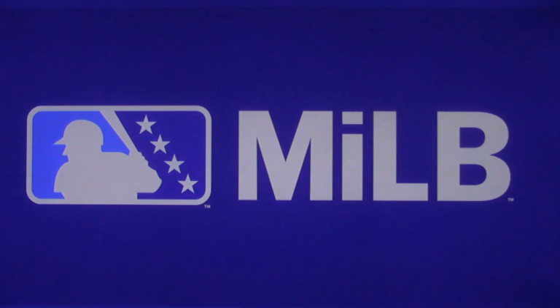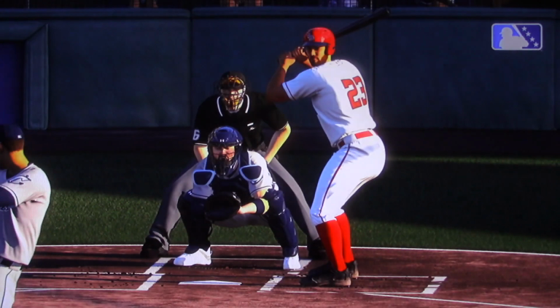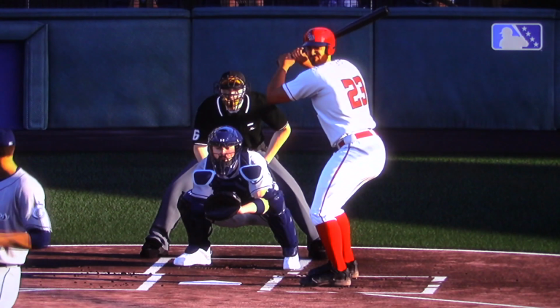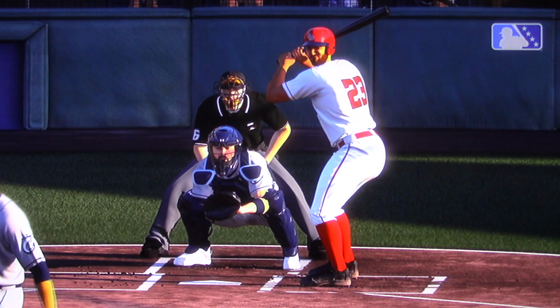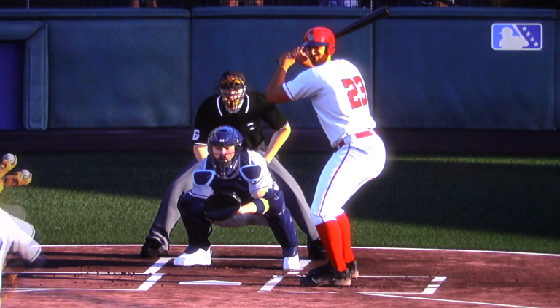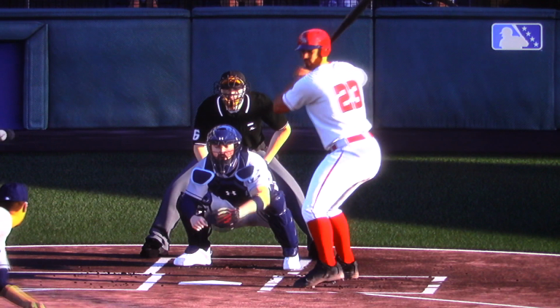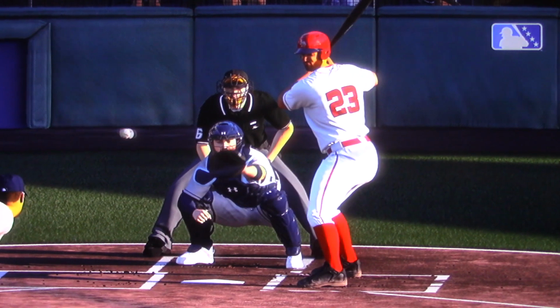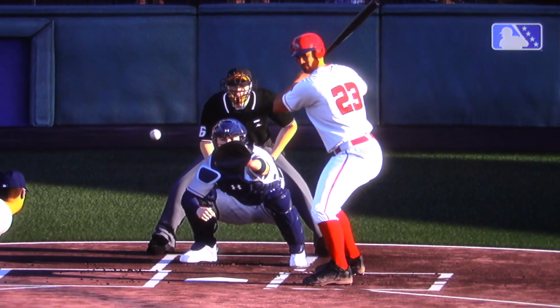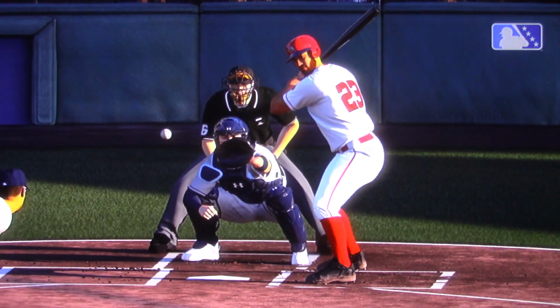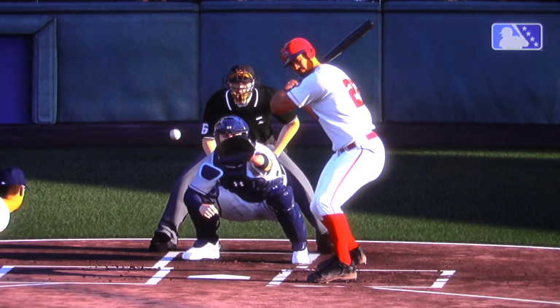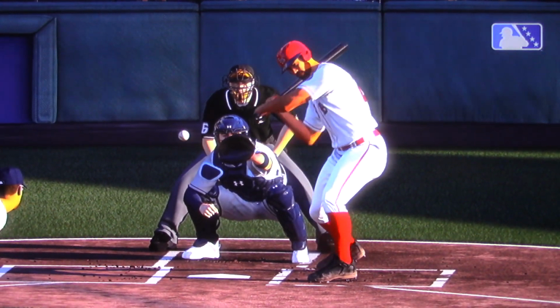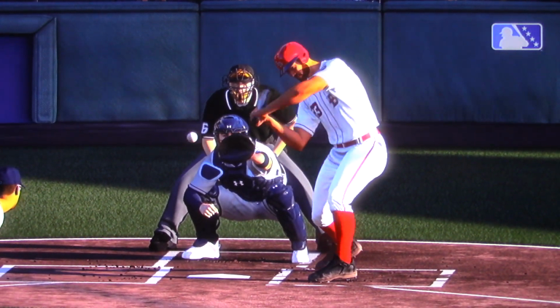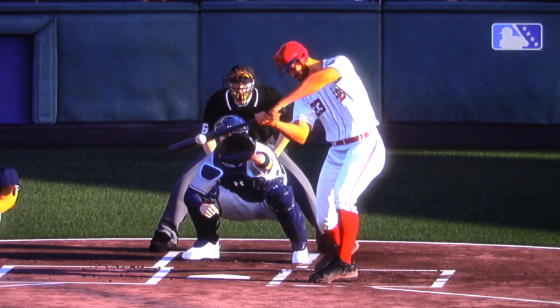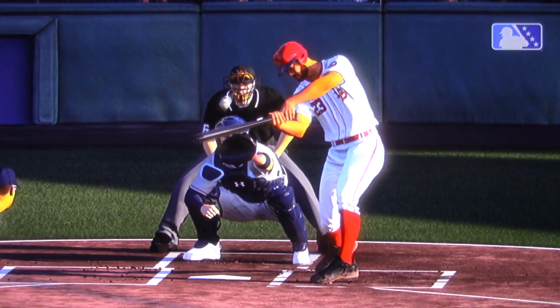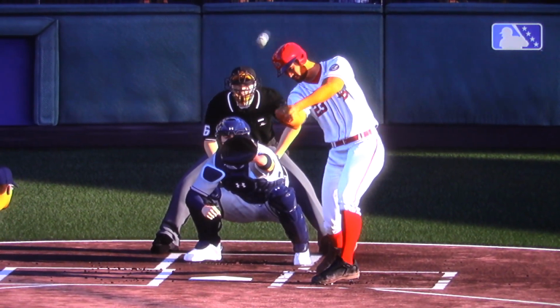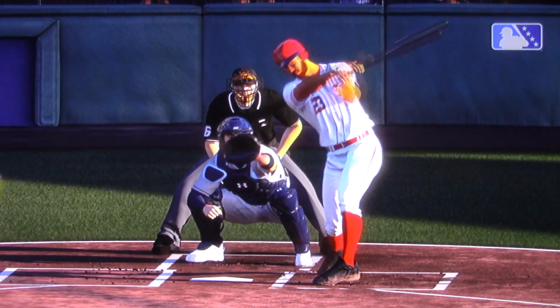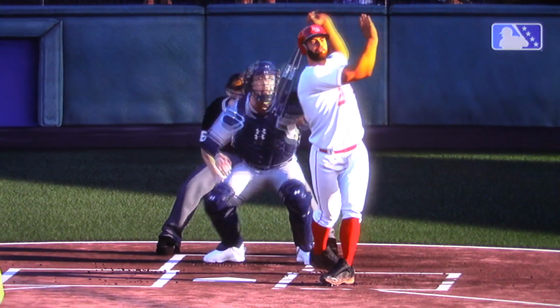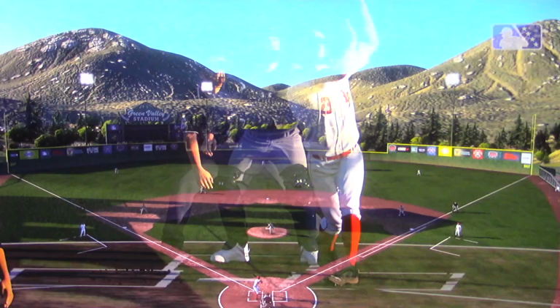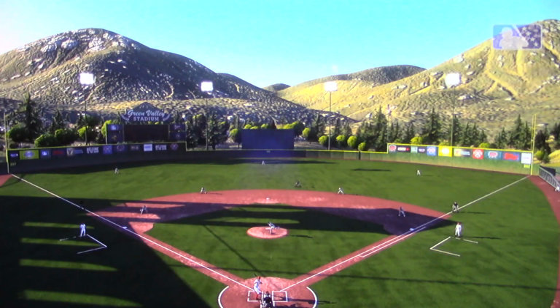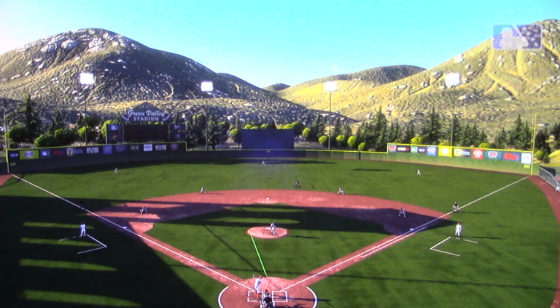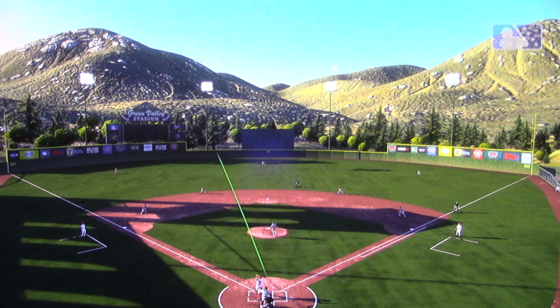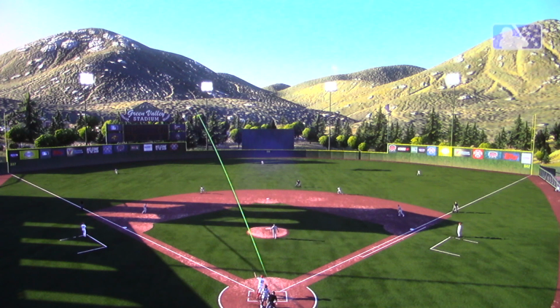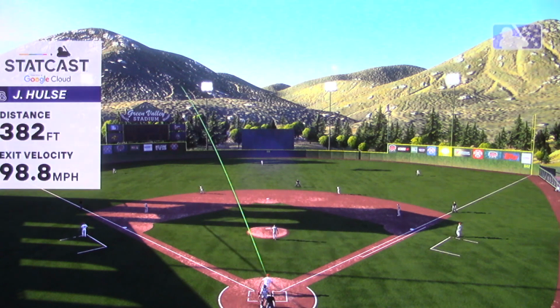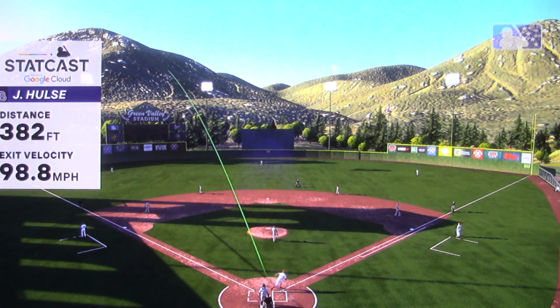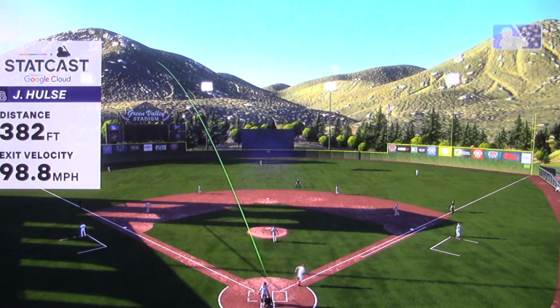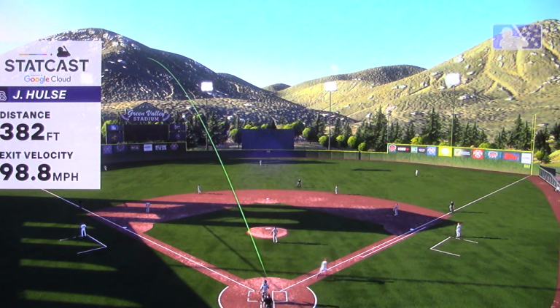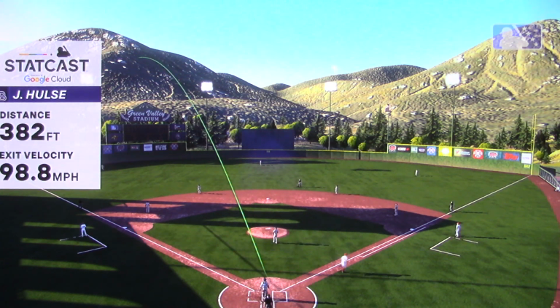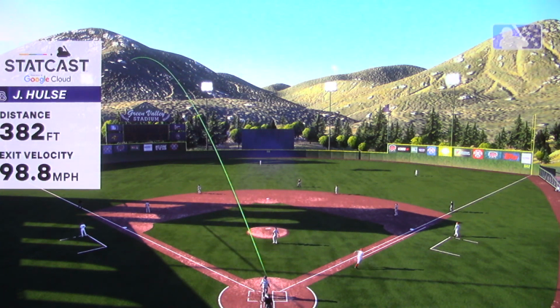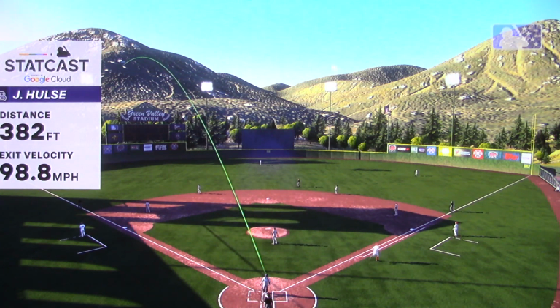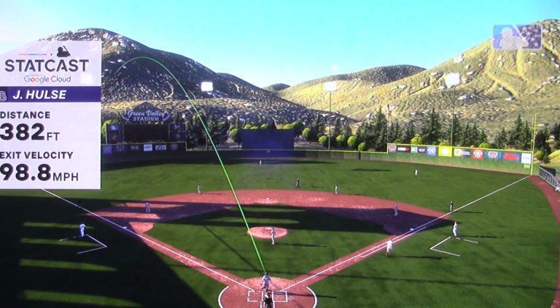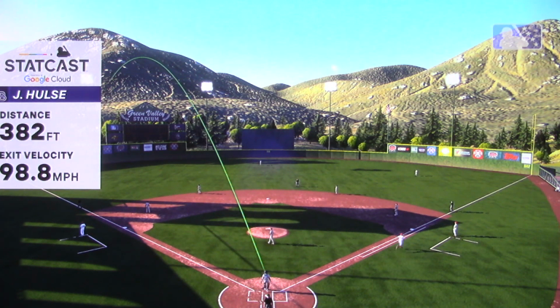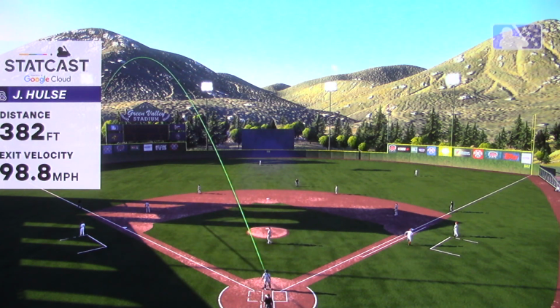Not great command on the mound, and with a low-90s fastball, that's not a winning formula. Full marks to the hitter — he recognized the pitch early and melted it out.